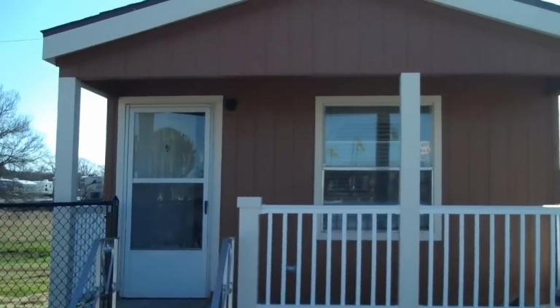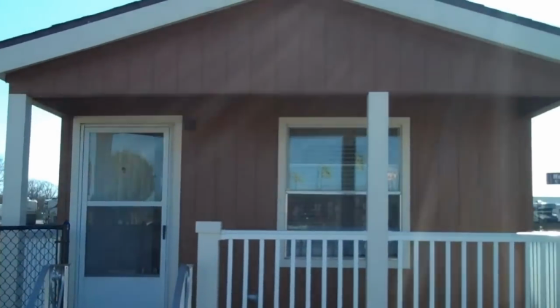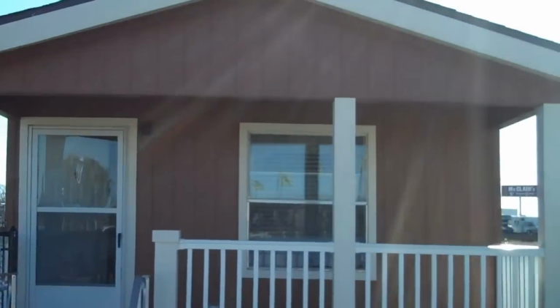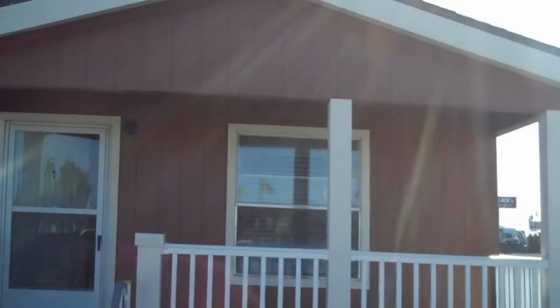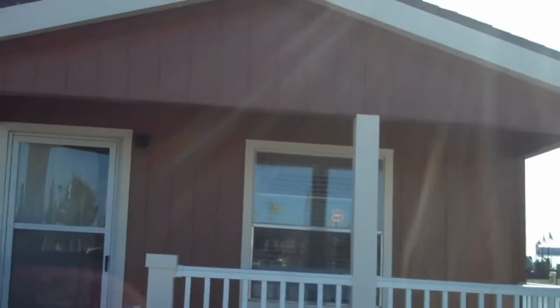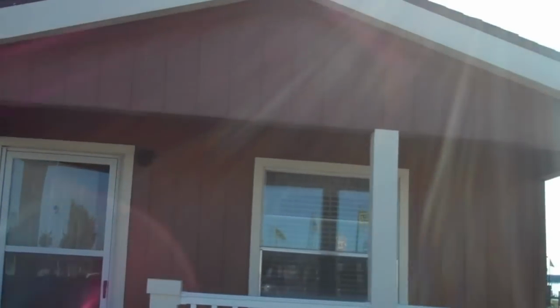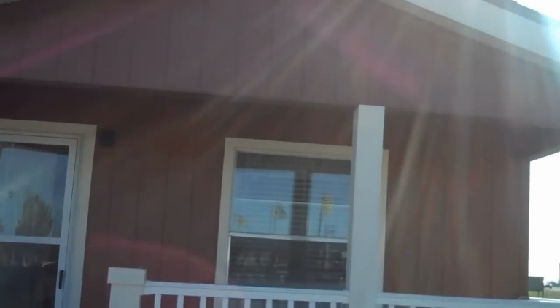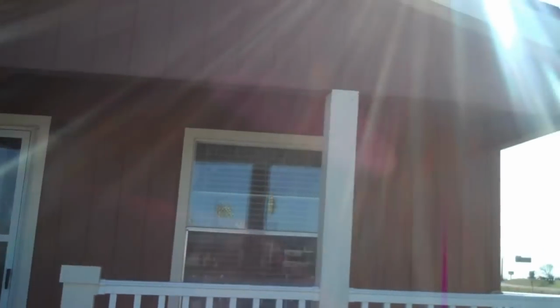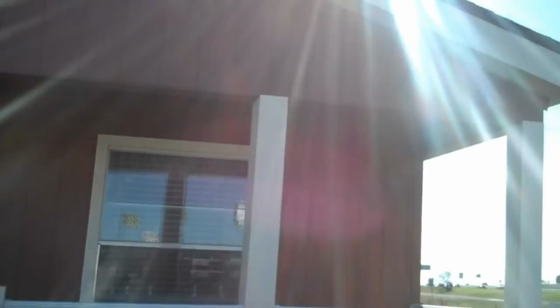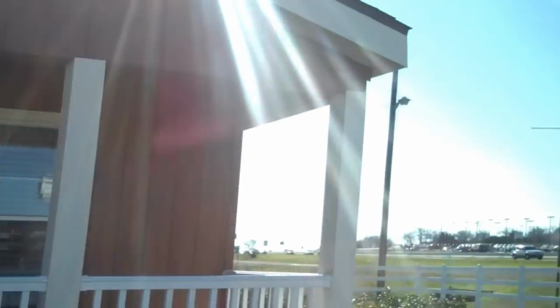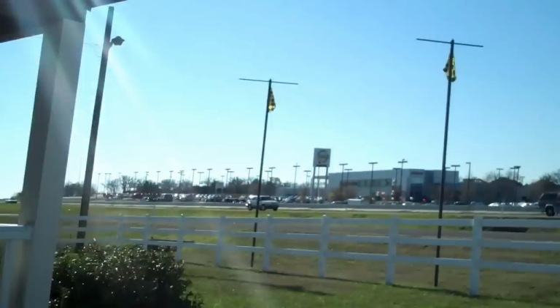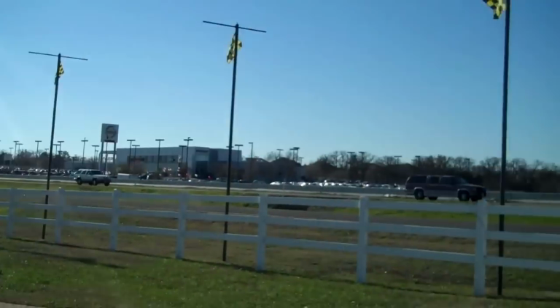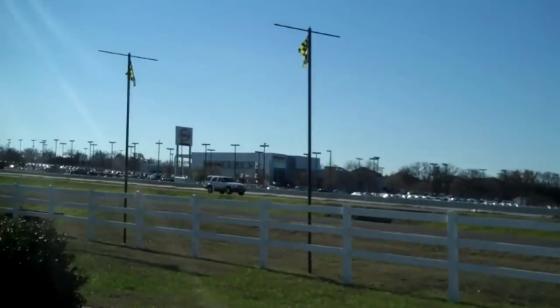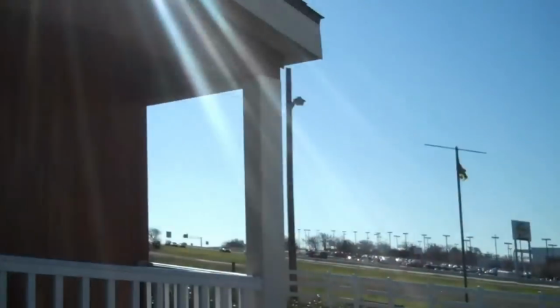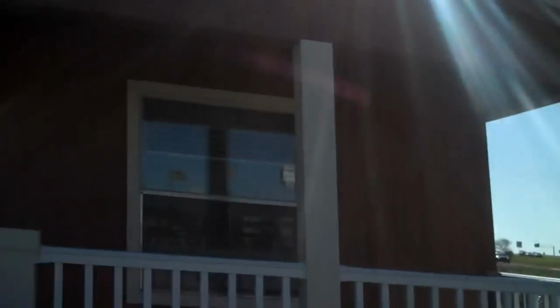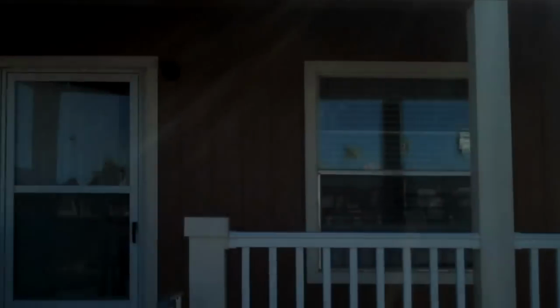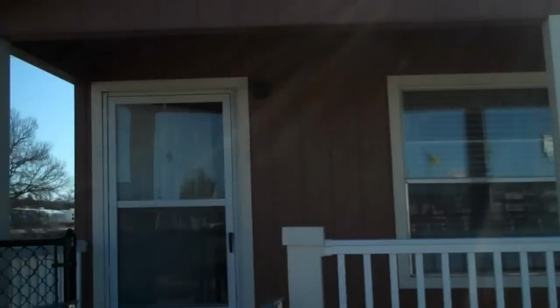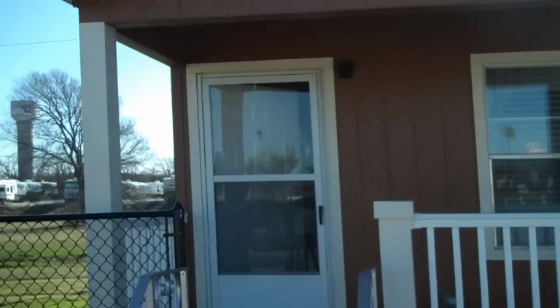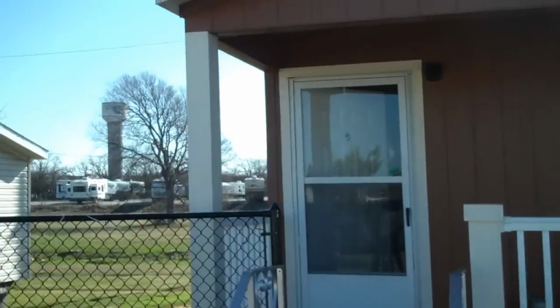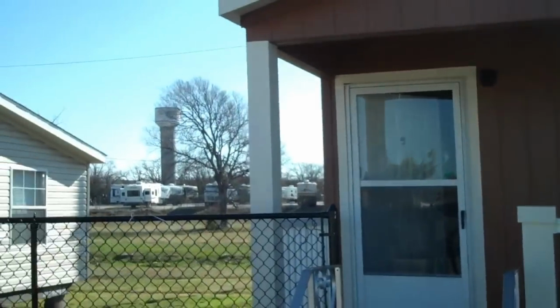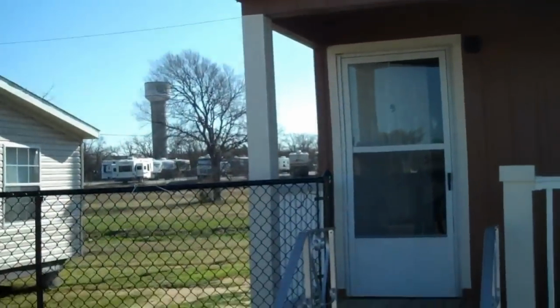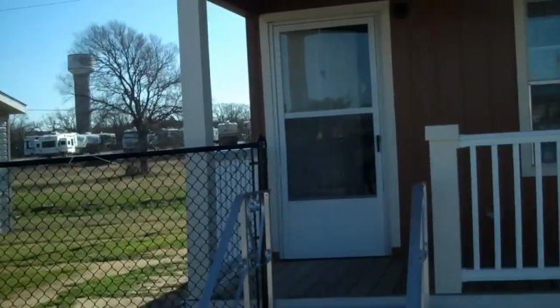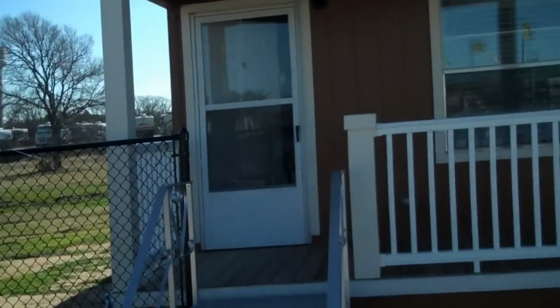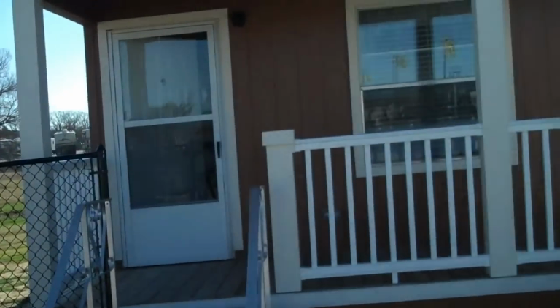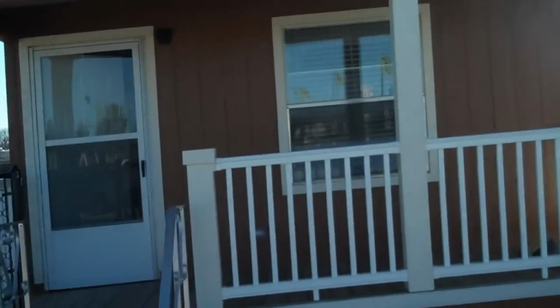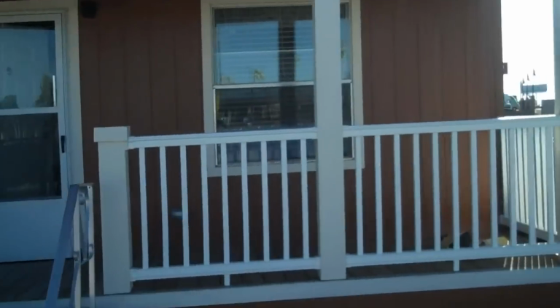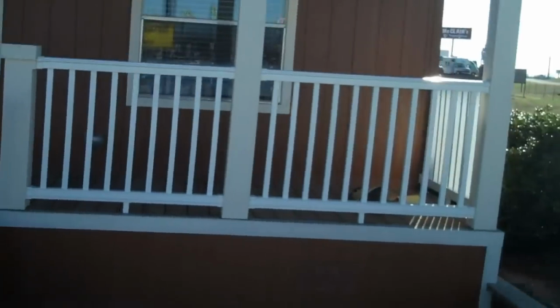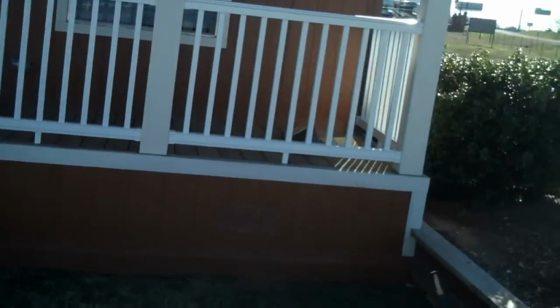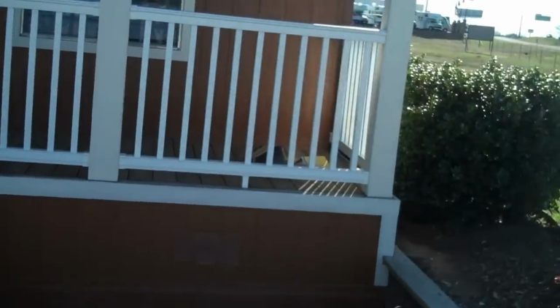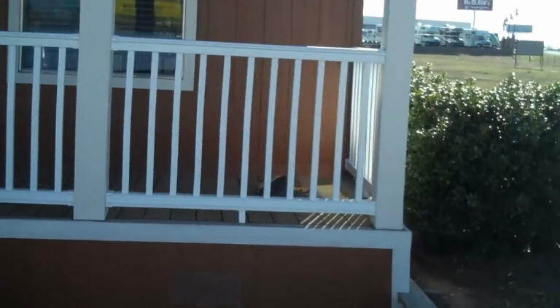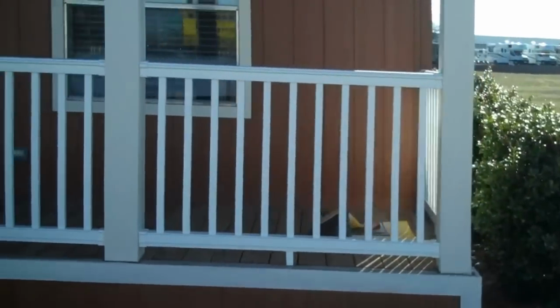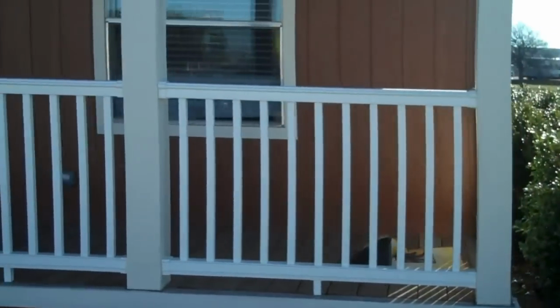Howdy folks, welcome out to the Palm Harbor Supercenter right here on 535 in Corinth, Texas. We're about to take you into the Cabana model. This house is awesome.